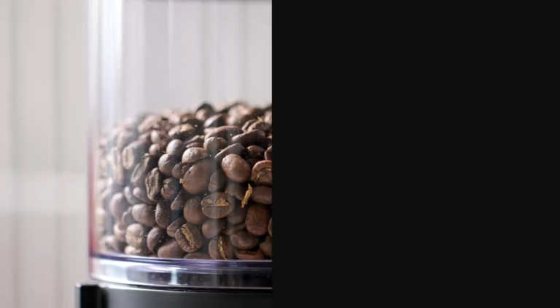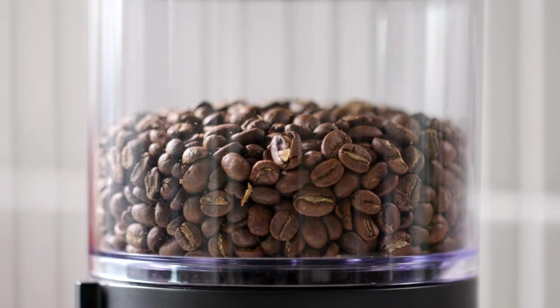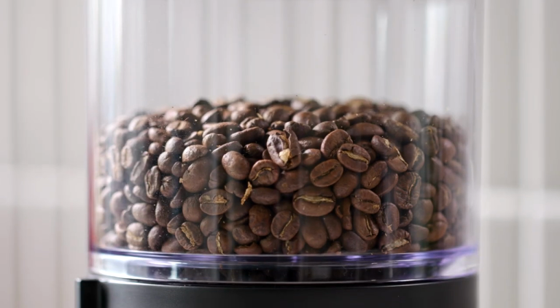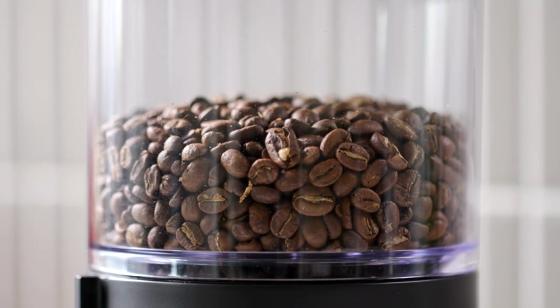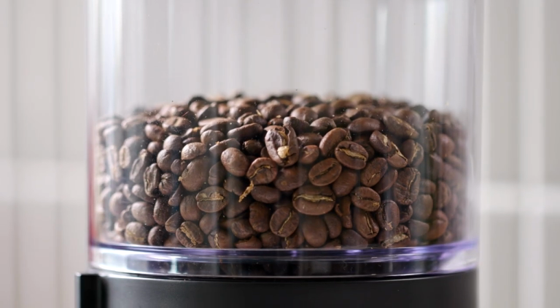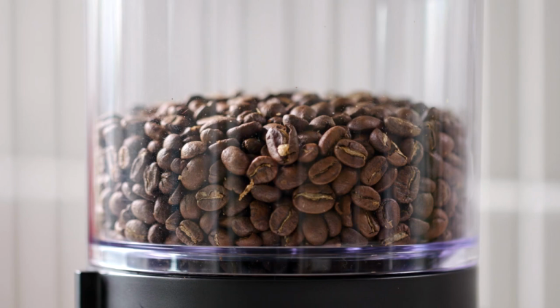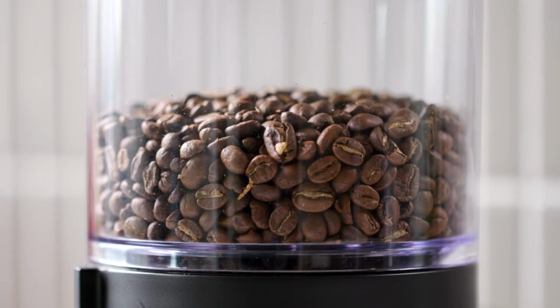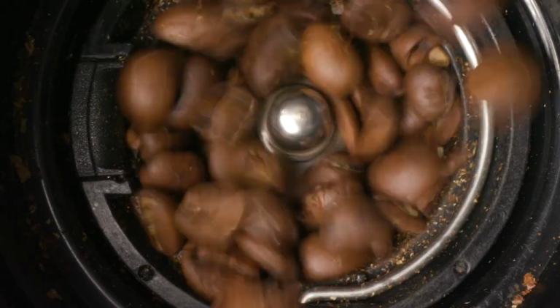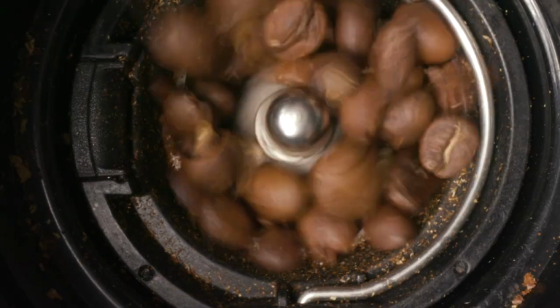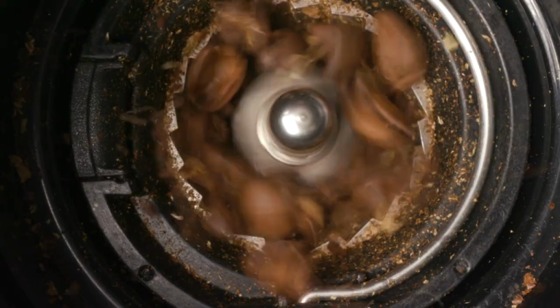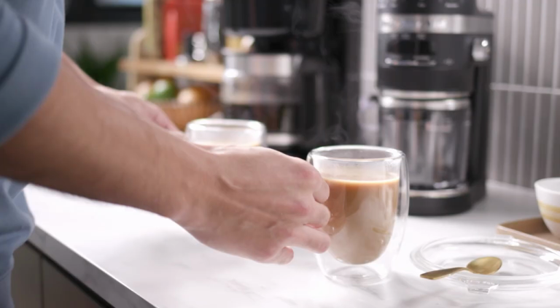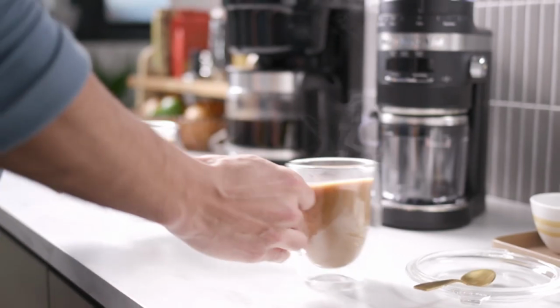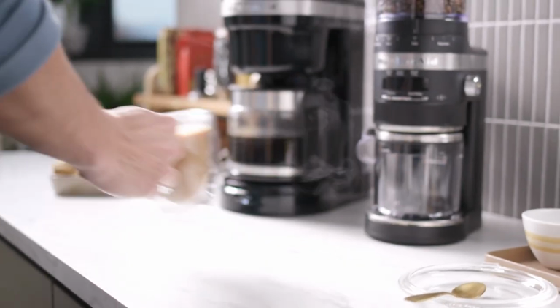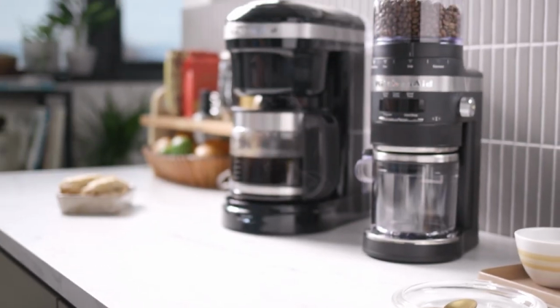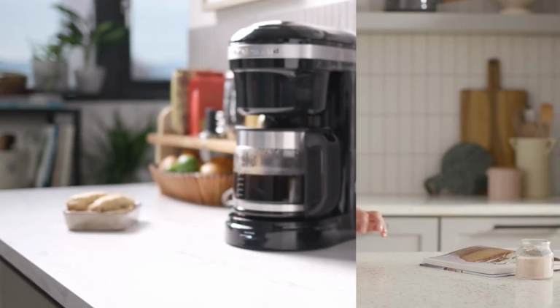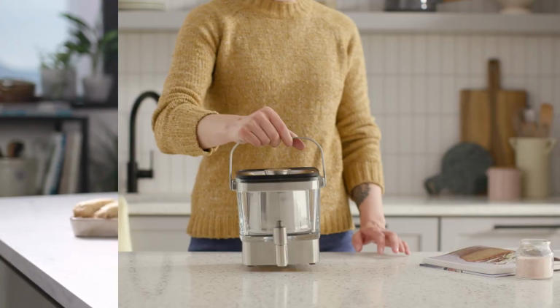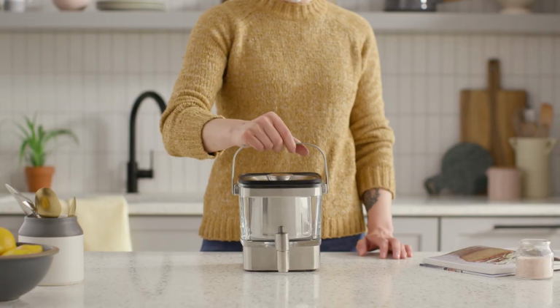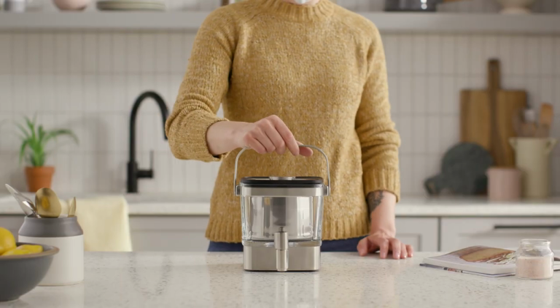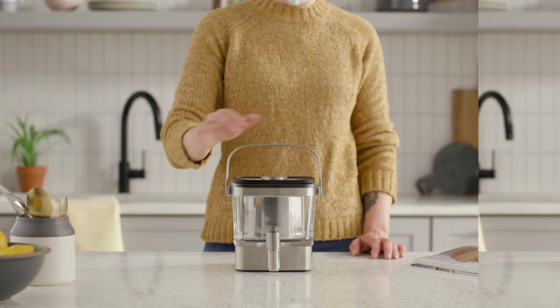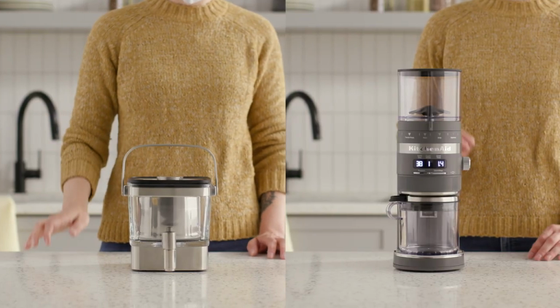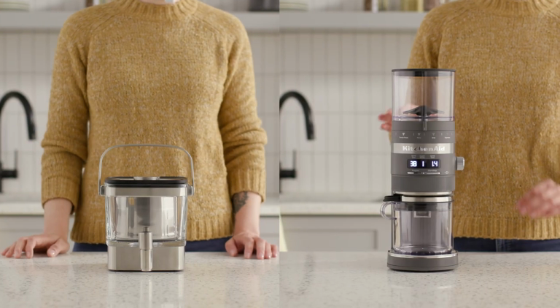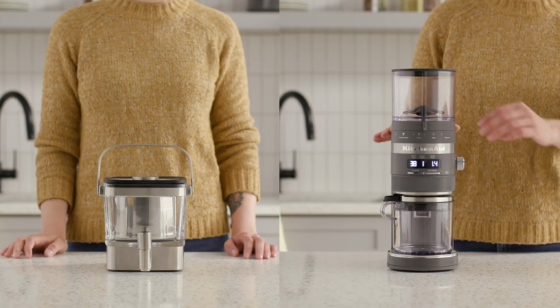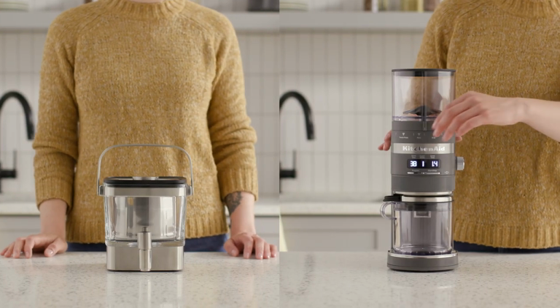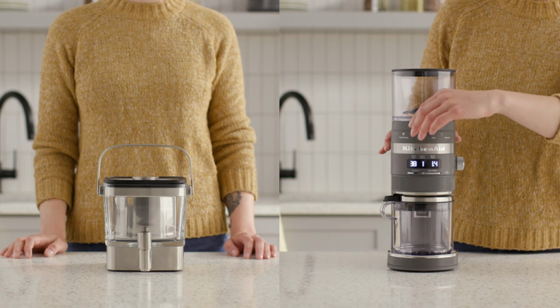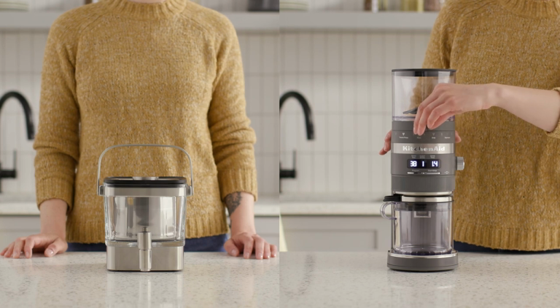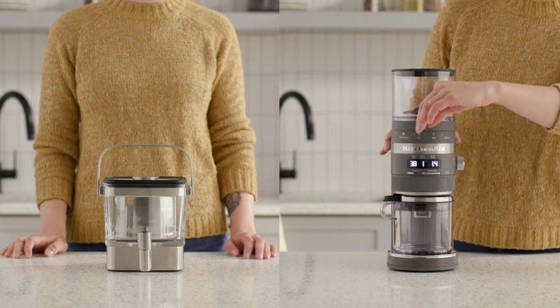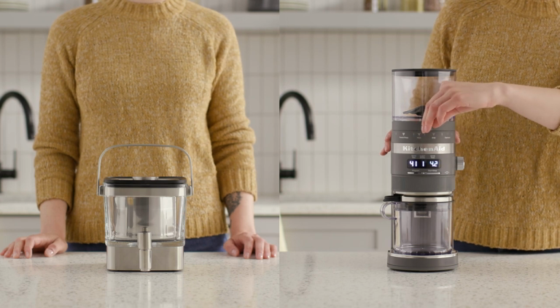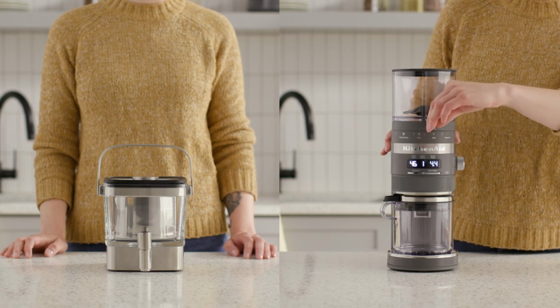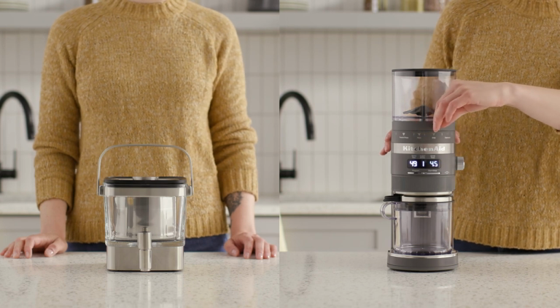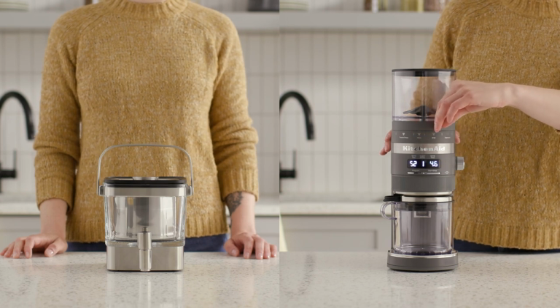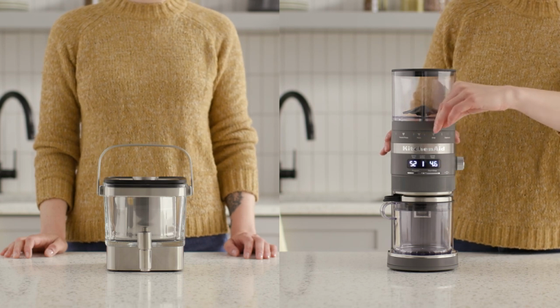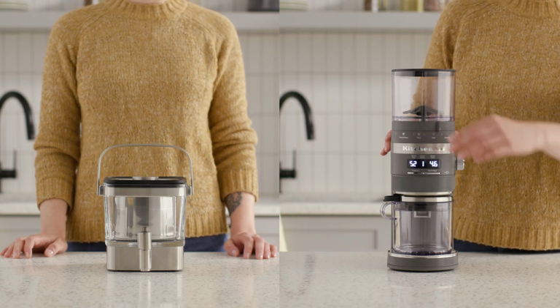Every house feels a little warmer when waking up to a fresh cup of coffee. From our cold brew coffee maker to the Burr Coffee Grinder, we offer many ways to create those moments.